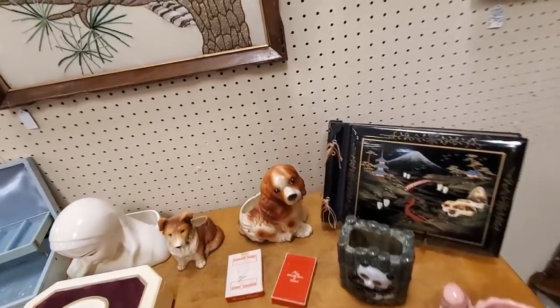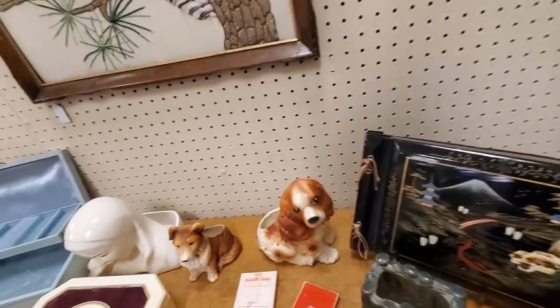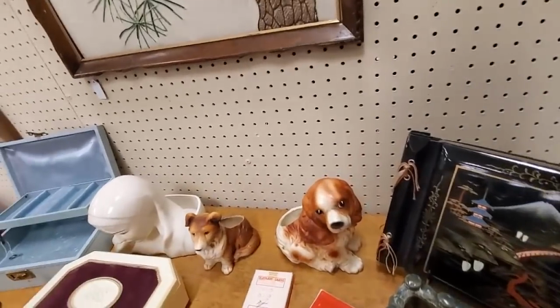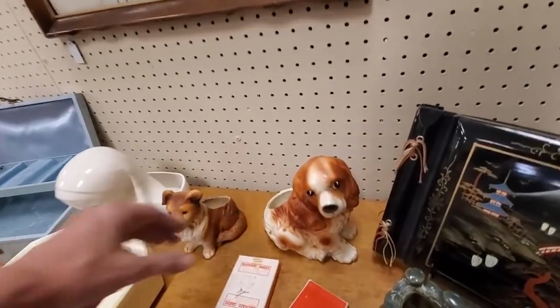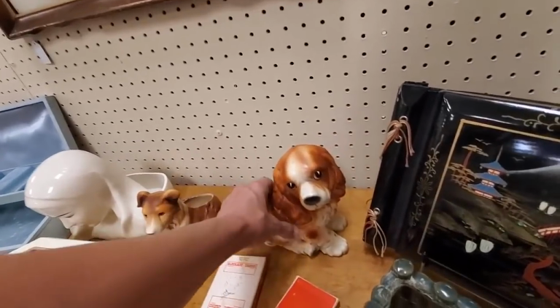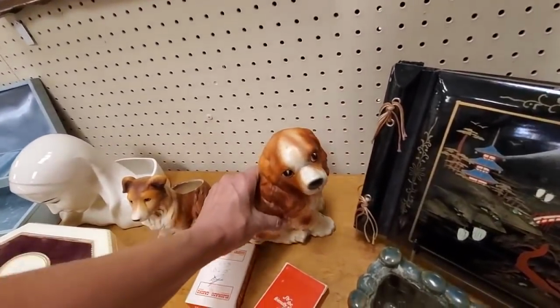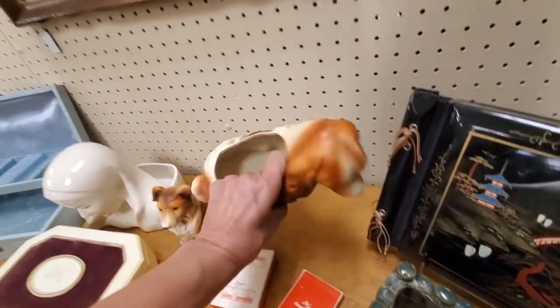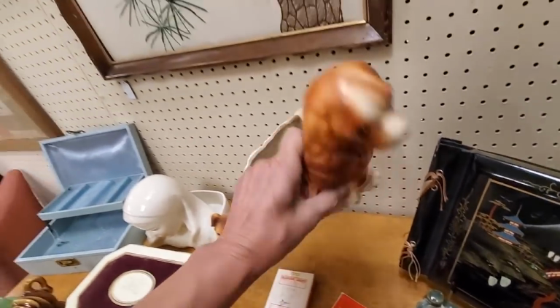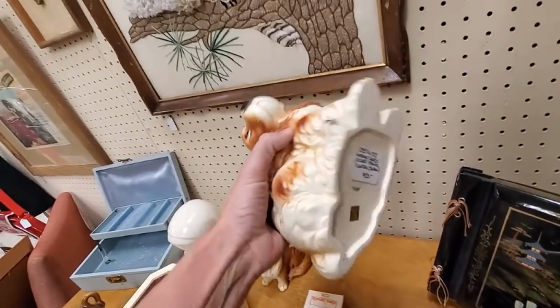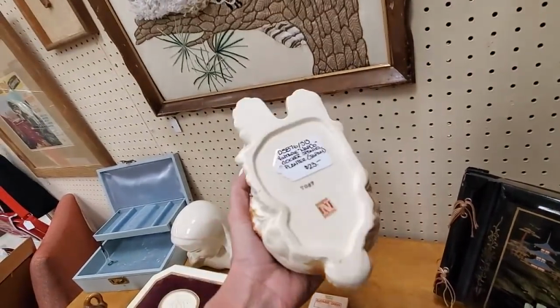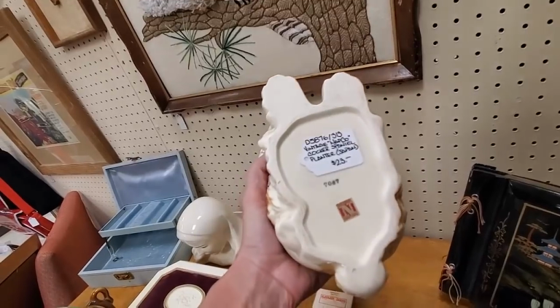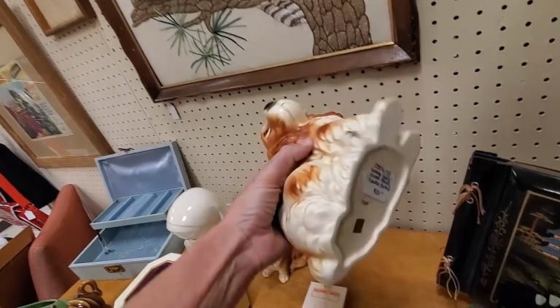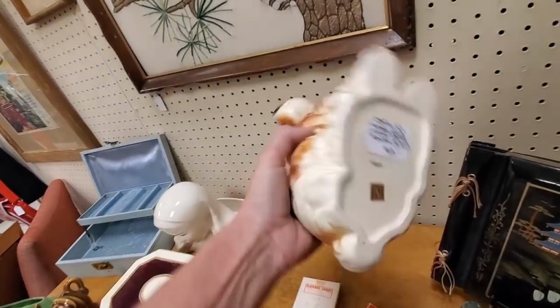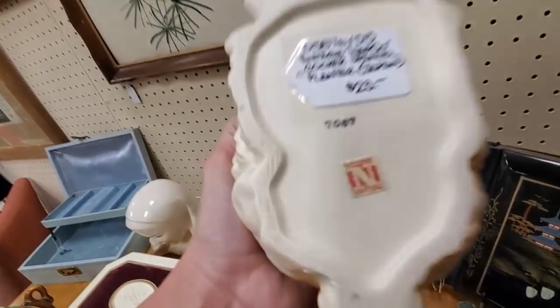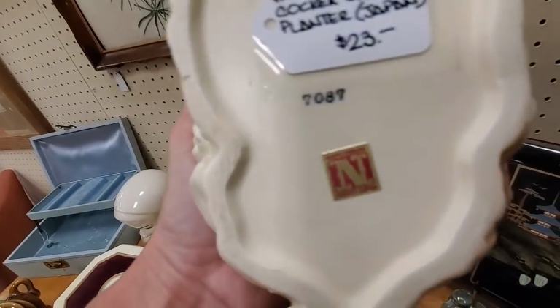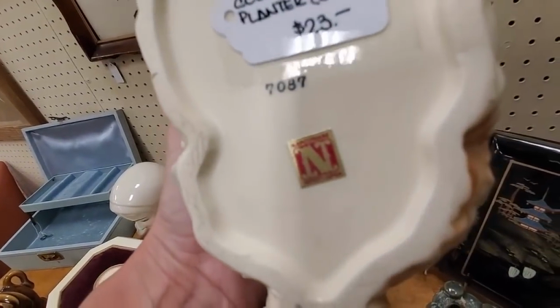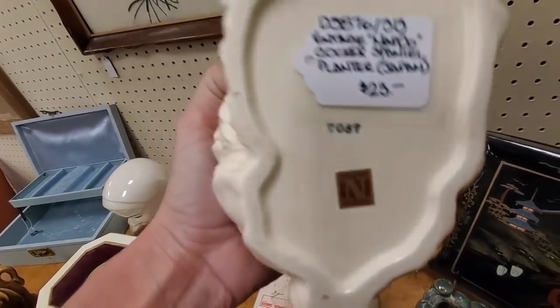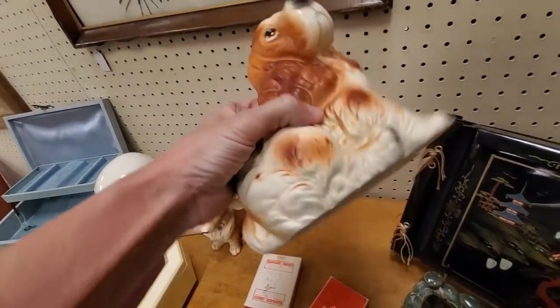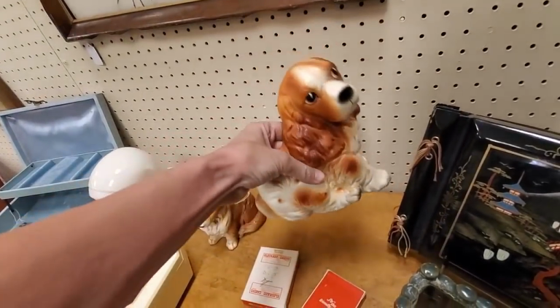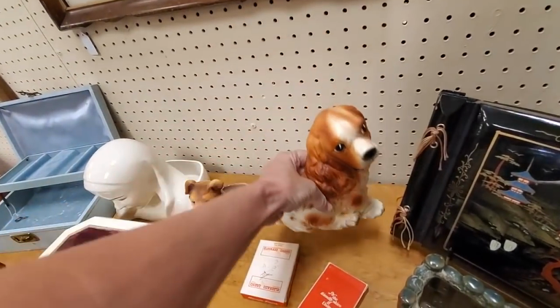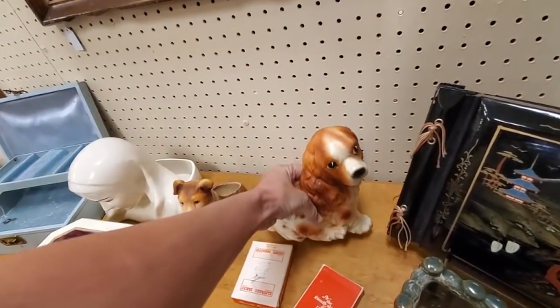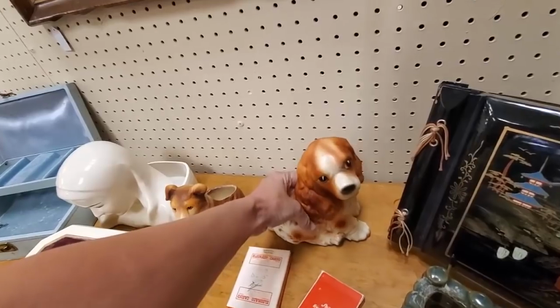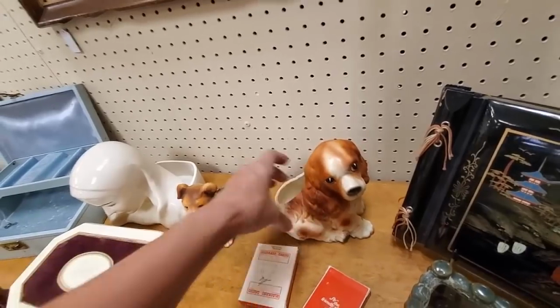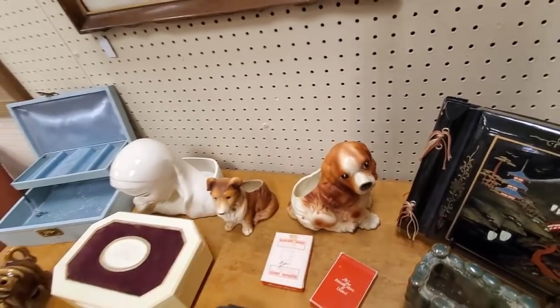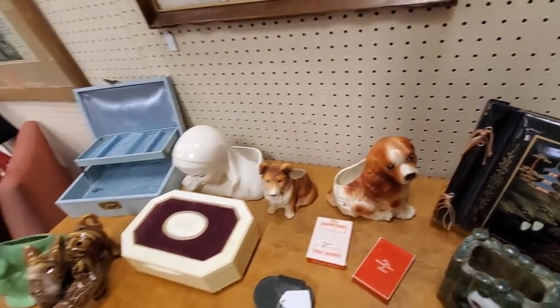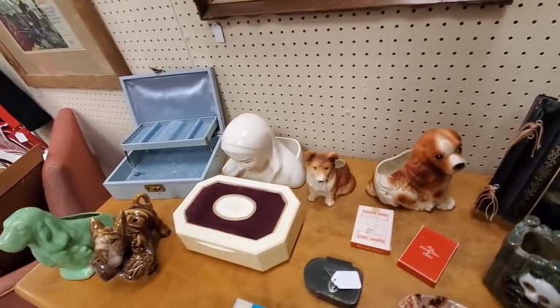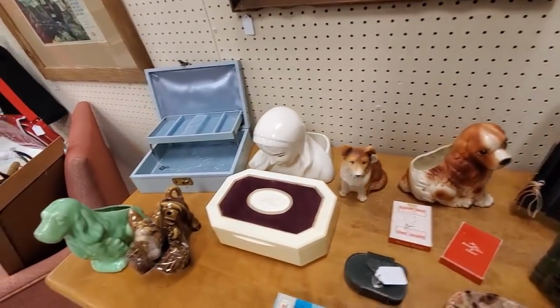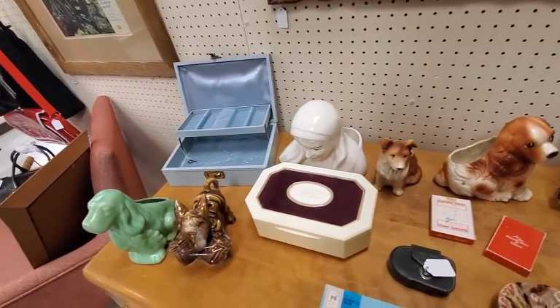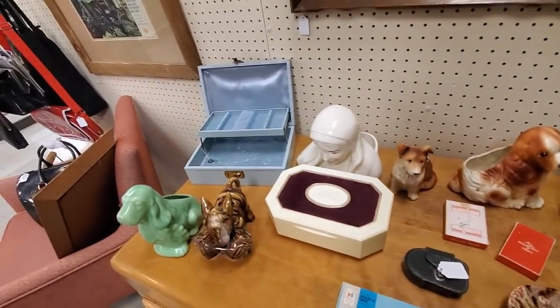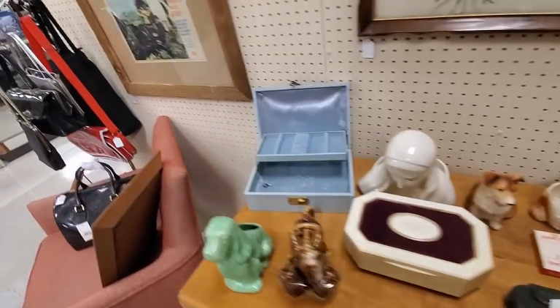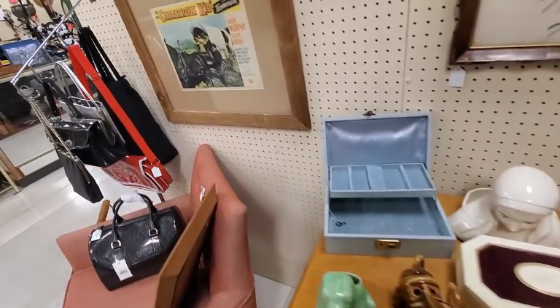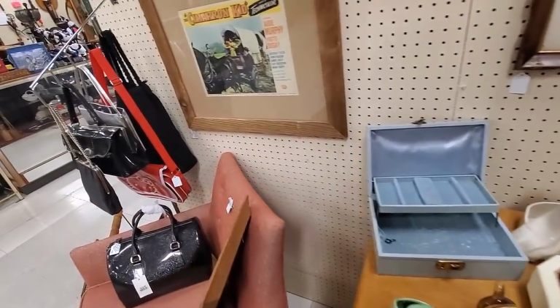I'll look at the dog planter because he's really super cute, but again it's $25. Napco made these dog planters in a bunch of different breeds and they sell for $25 to $35.